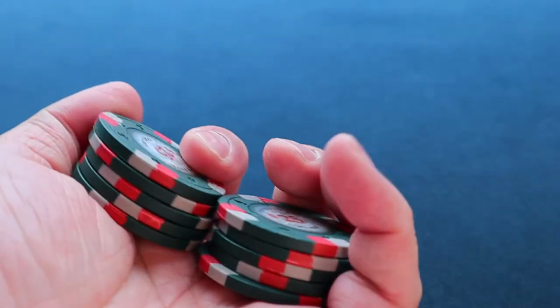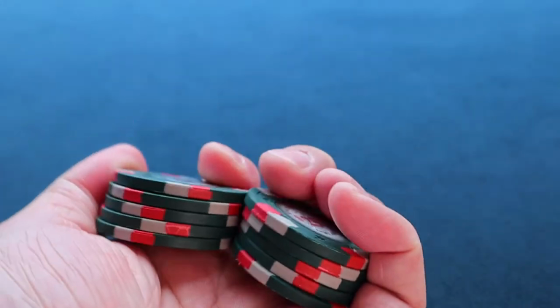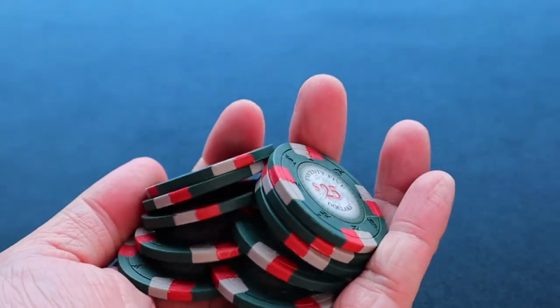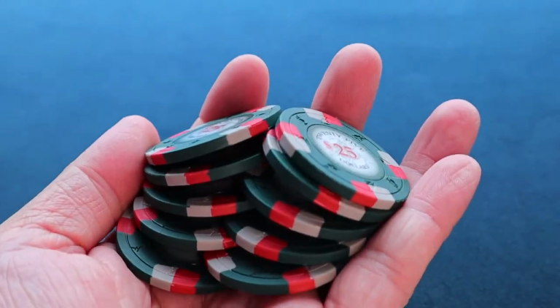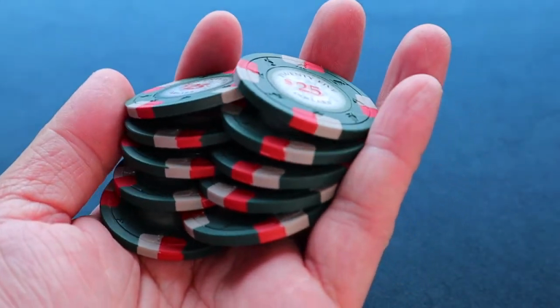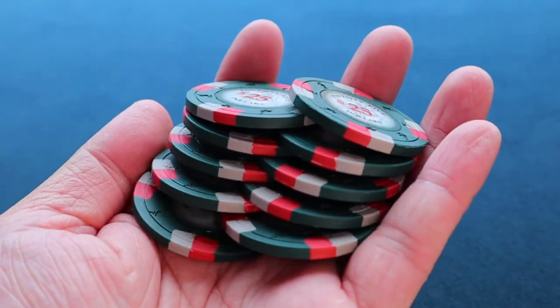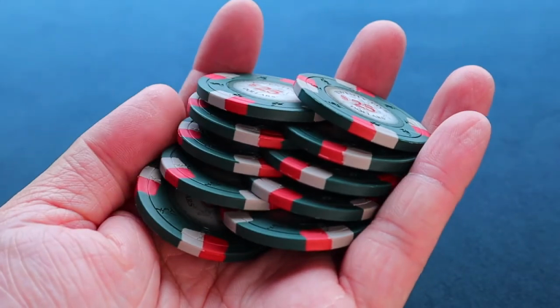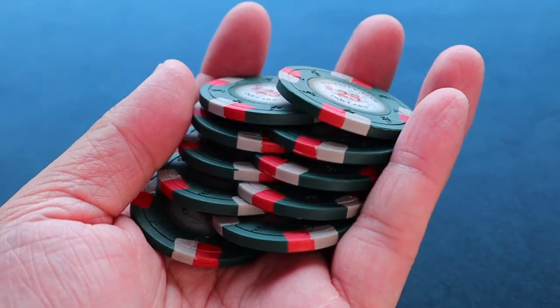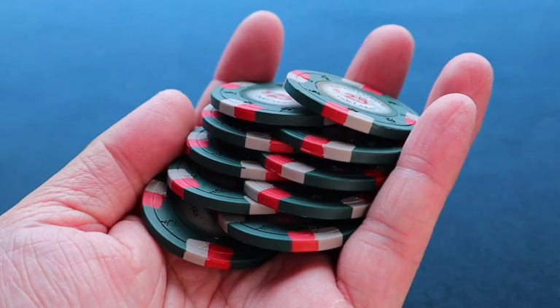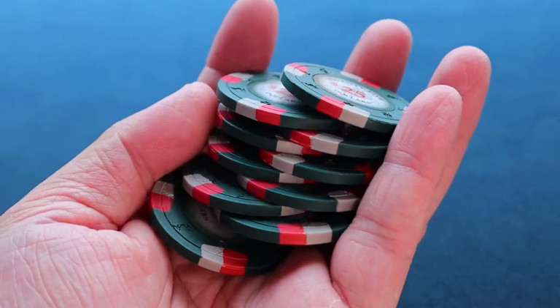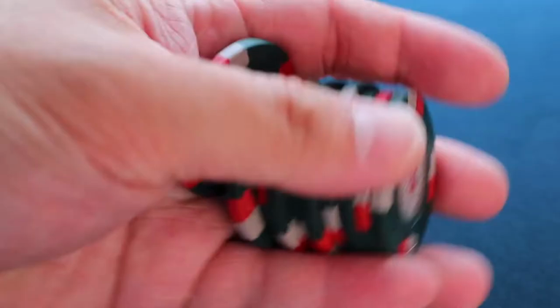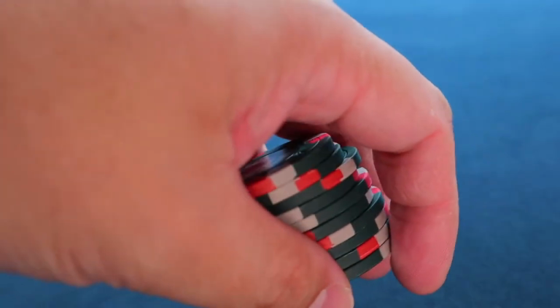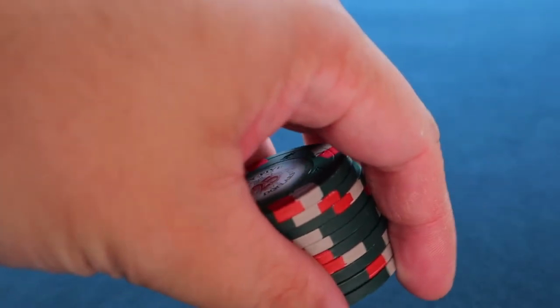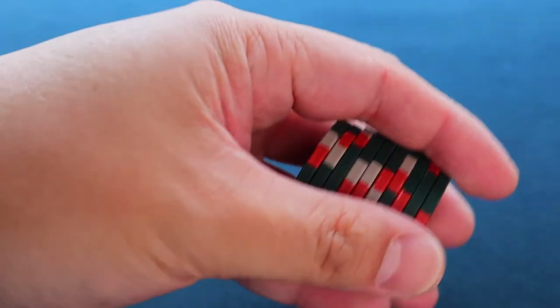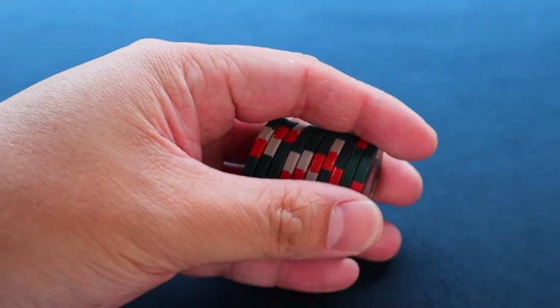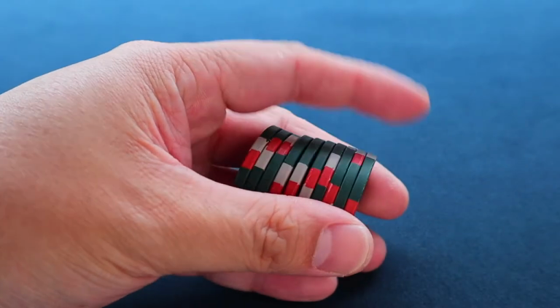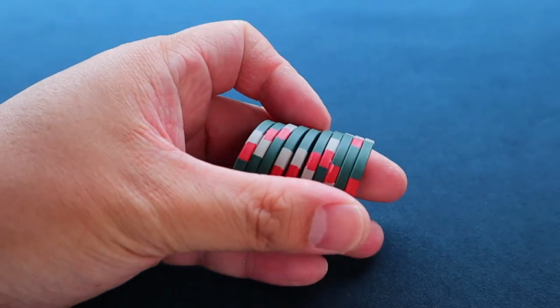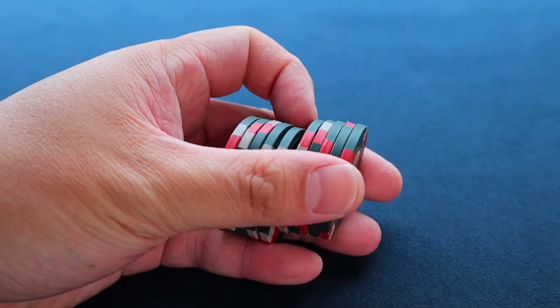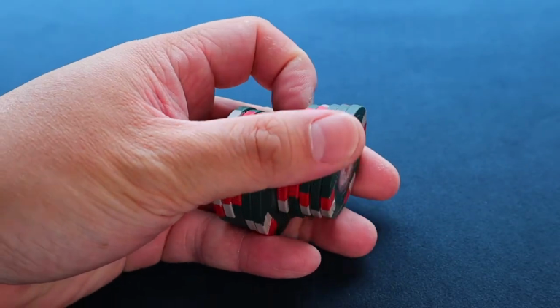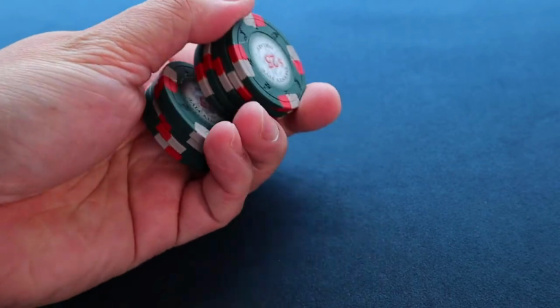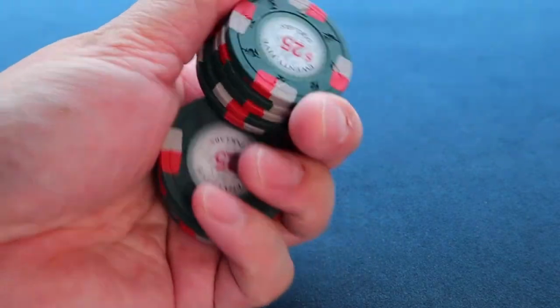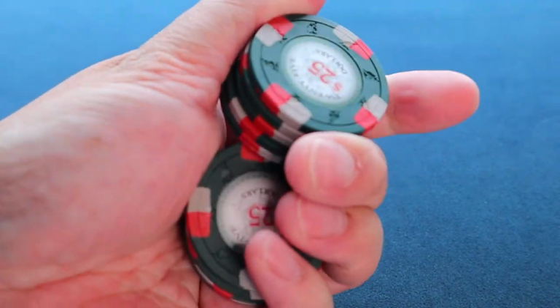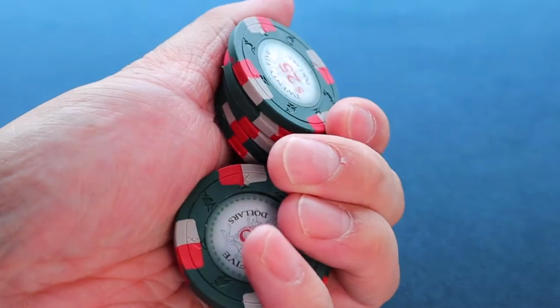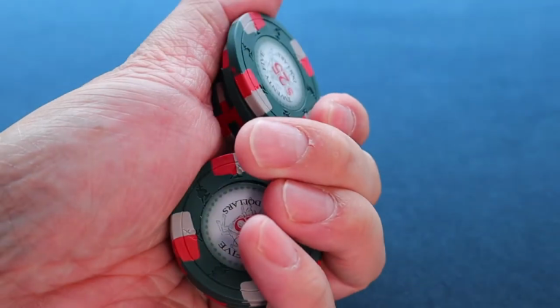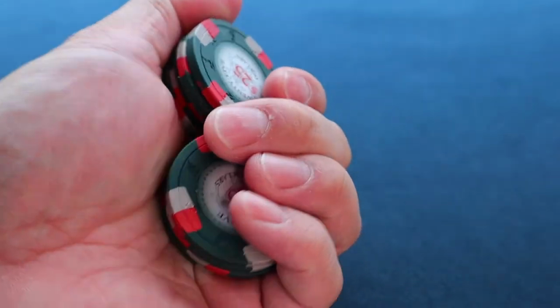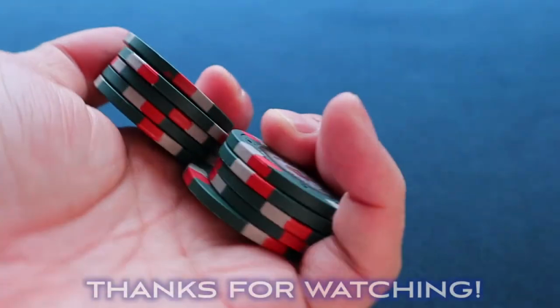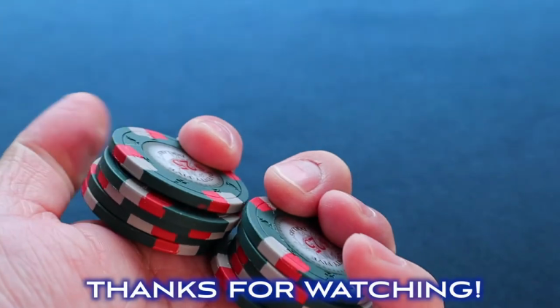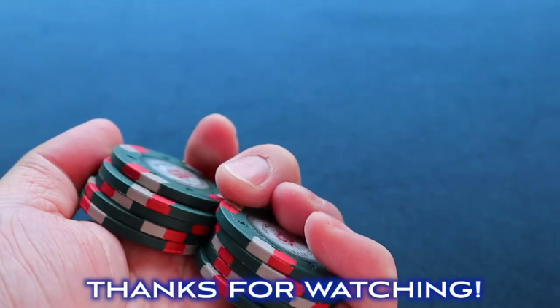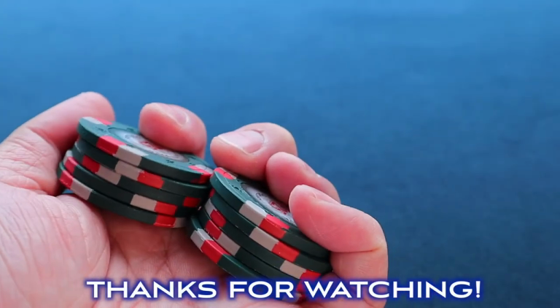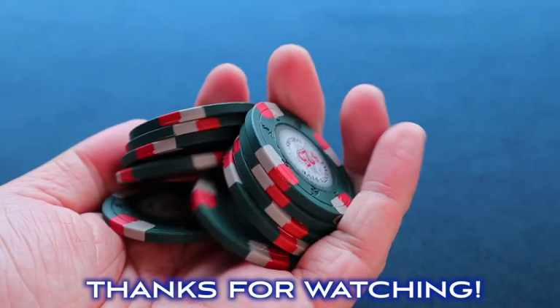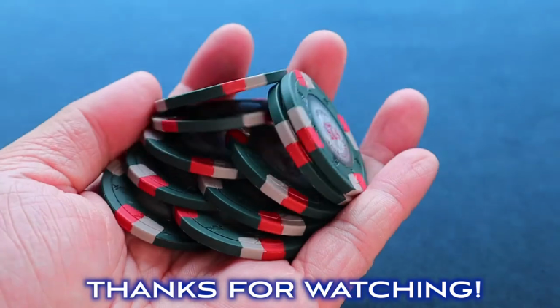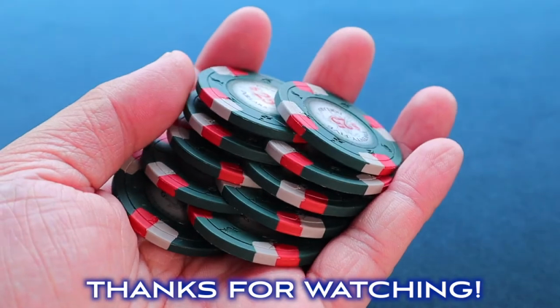You'll be doing this everywhere once you get the hang of it. Thanks for watching — if this is the first time watching, make sure you hit that like and subscribe. If not, hey, thanks for watching this video and I hope to see you on the next one. Take care guys!